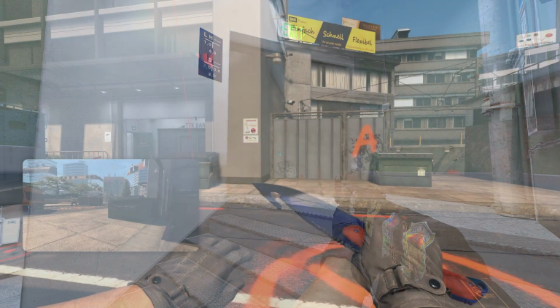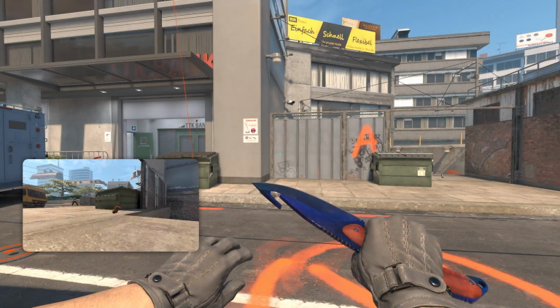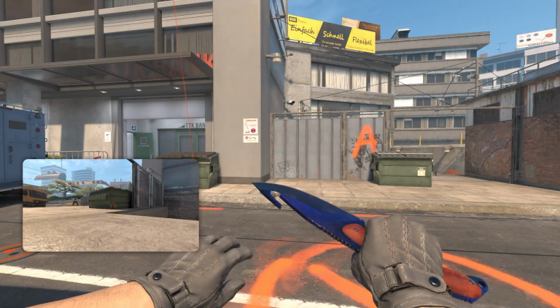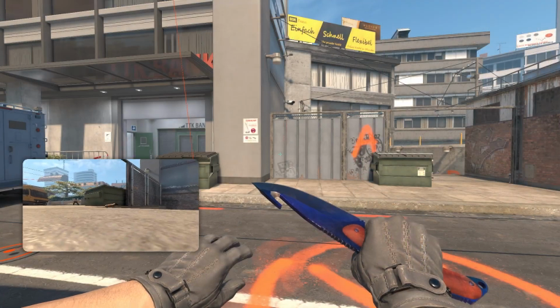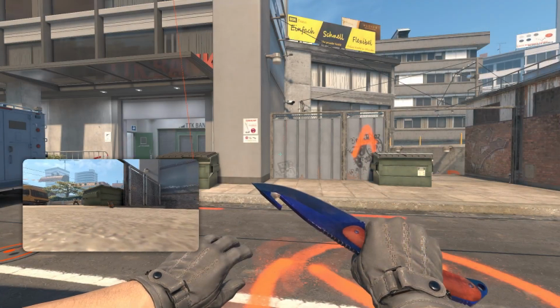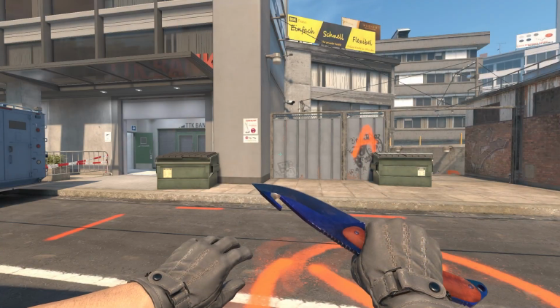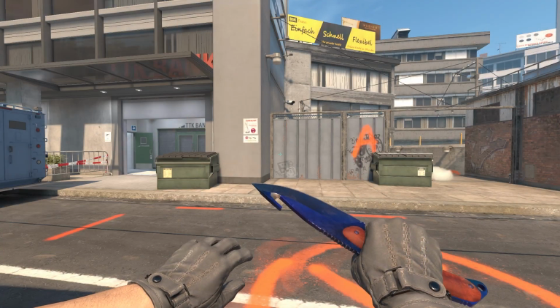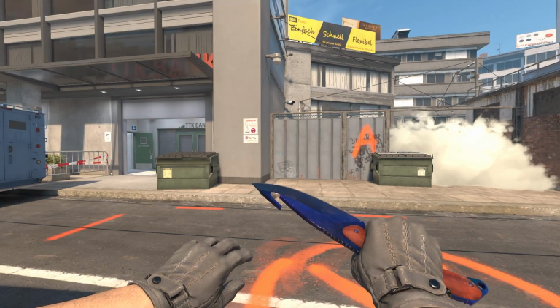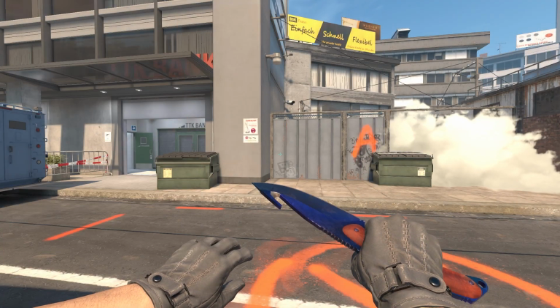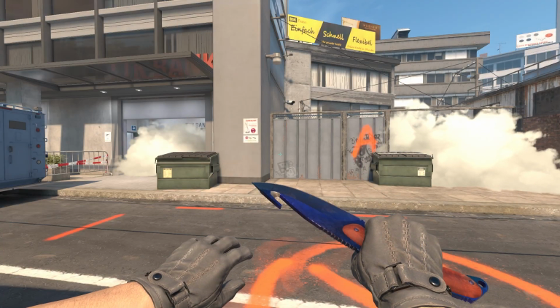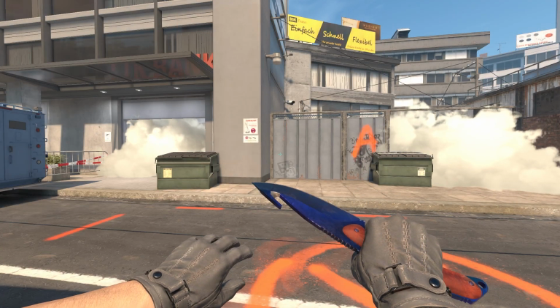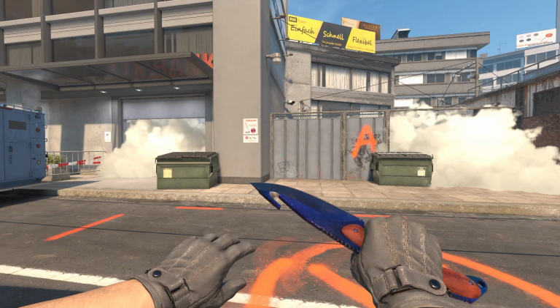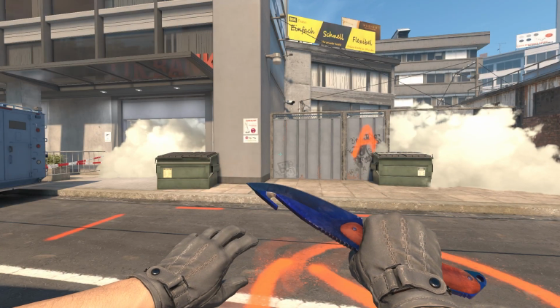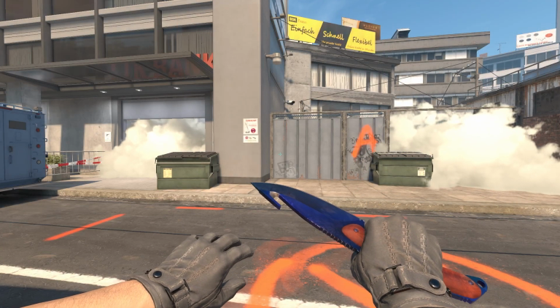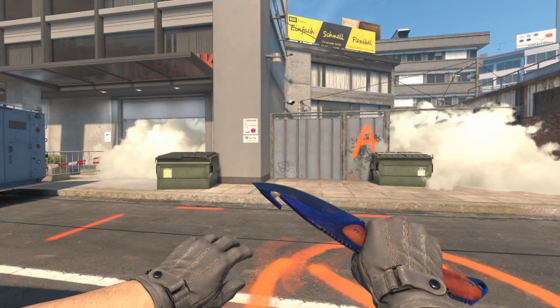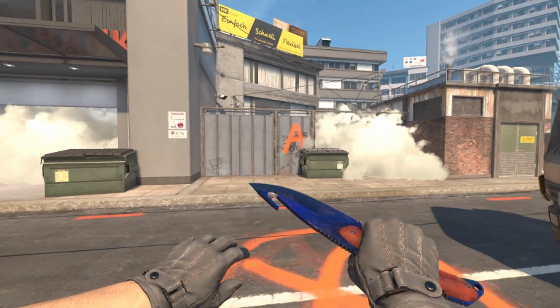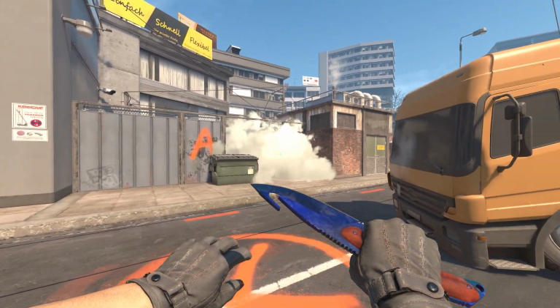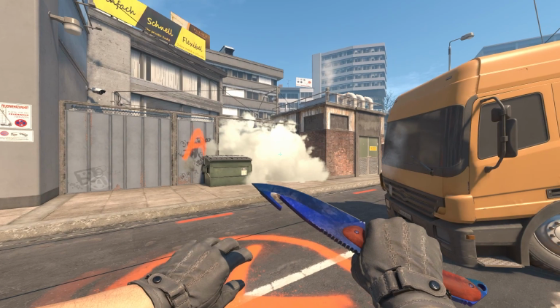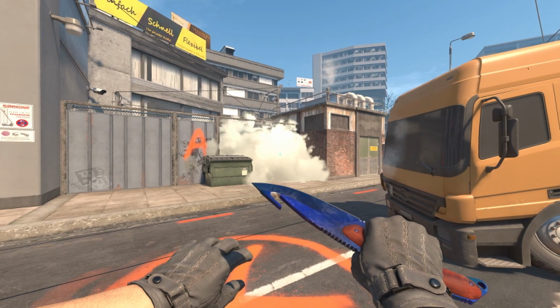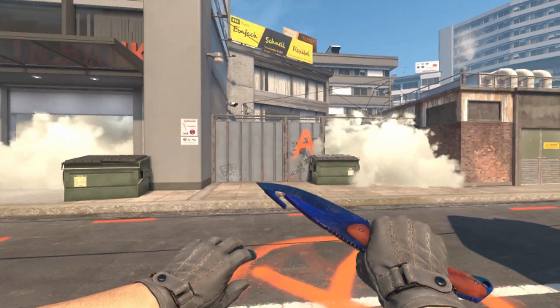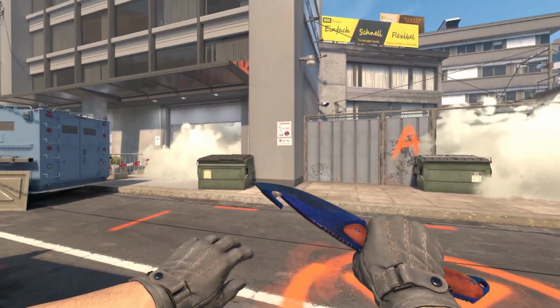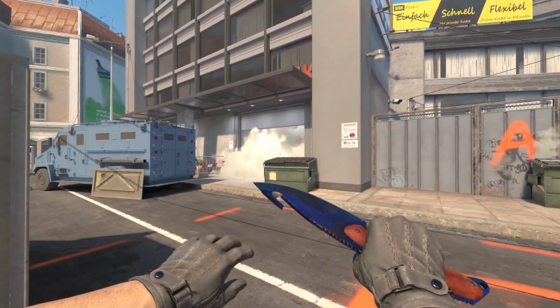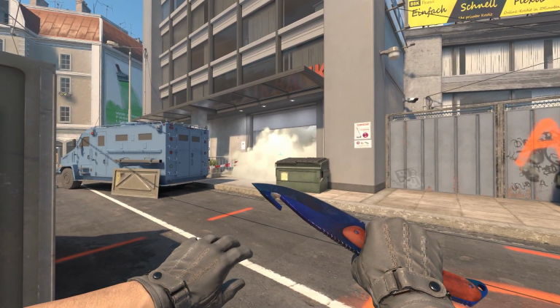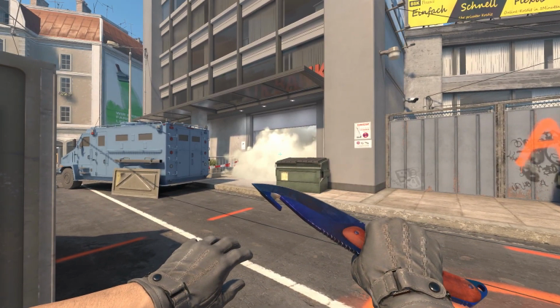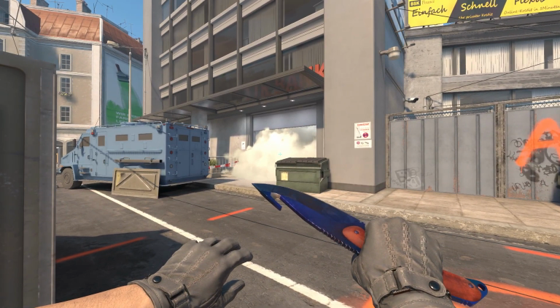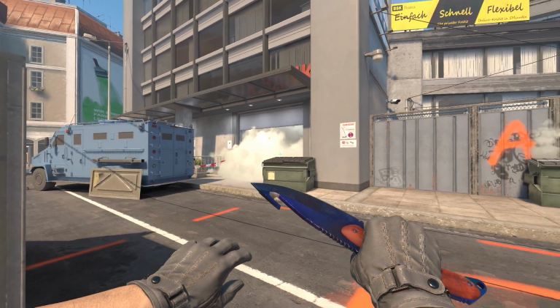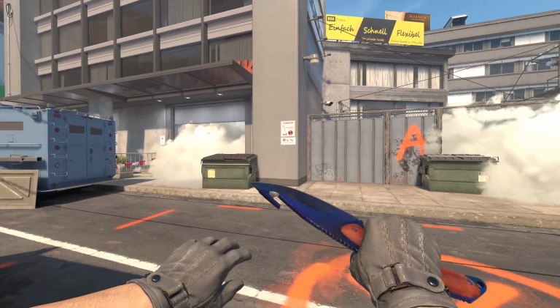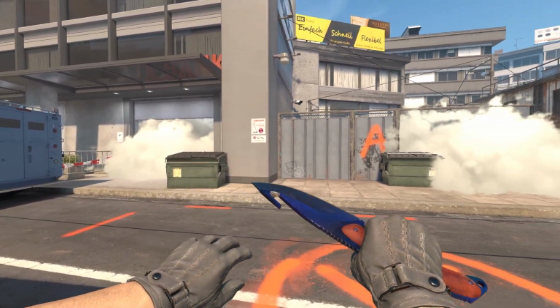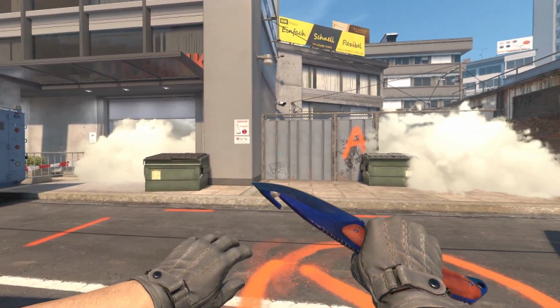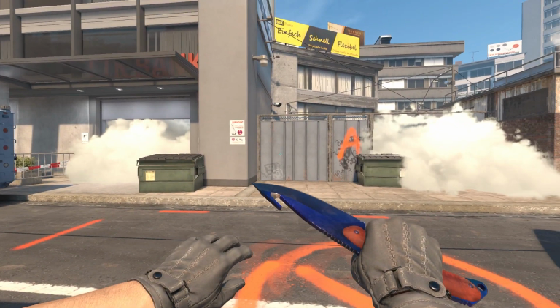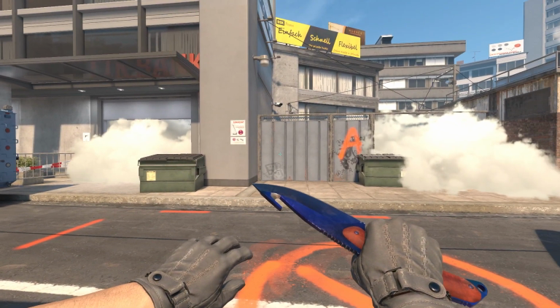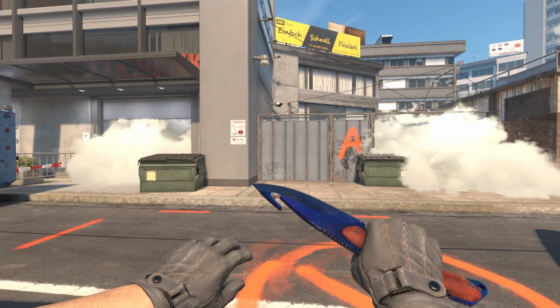Here is the view of both A-Site smokes down. Both entry points for the rotators from B-Site will be covered, but can be run through. So keep an eye out for that.